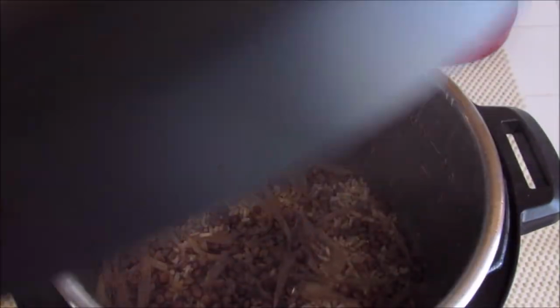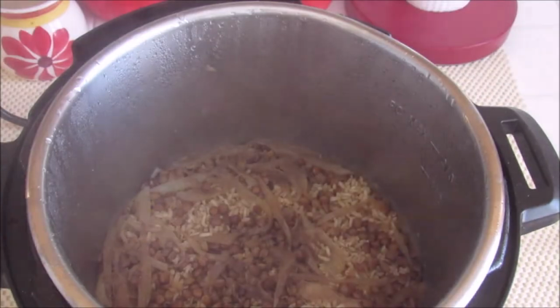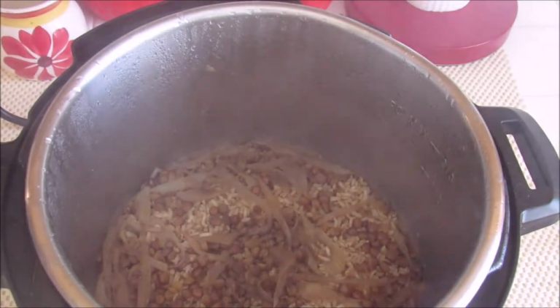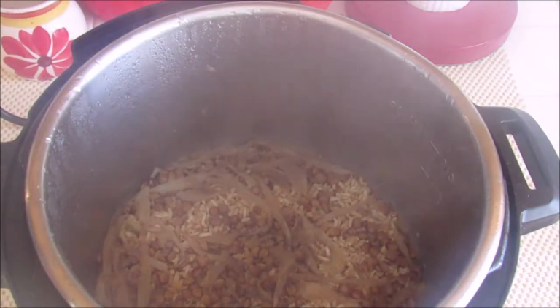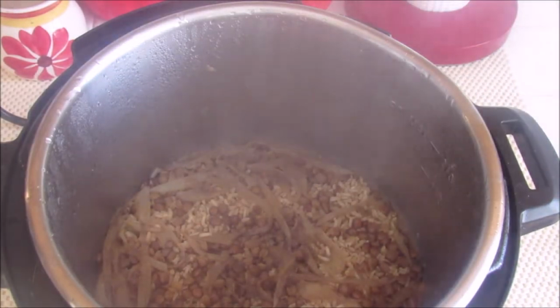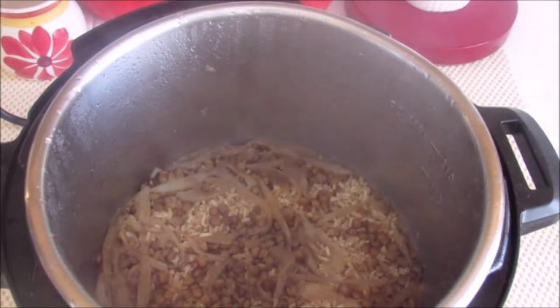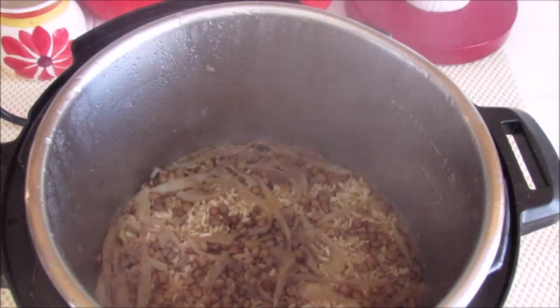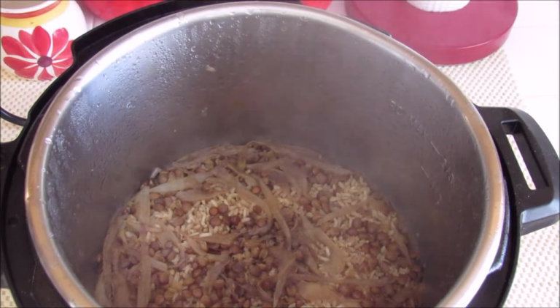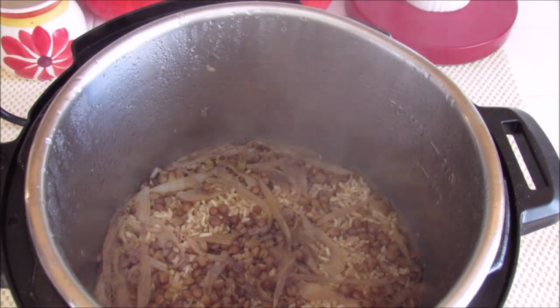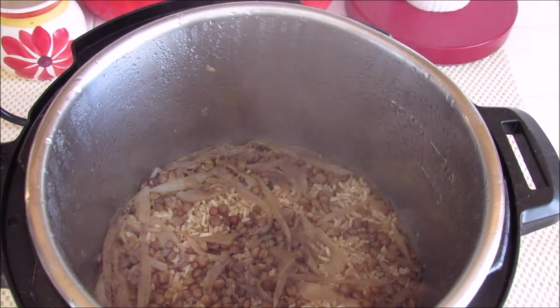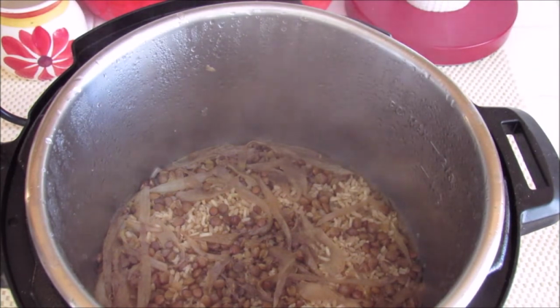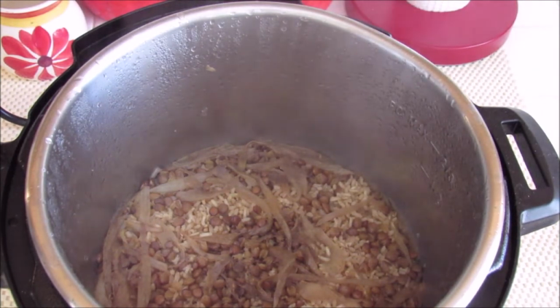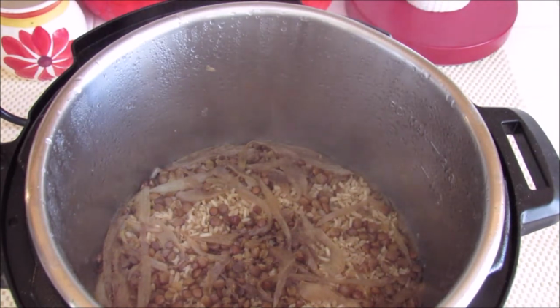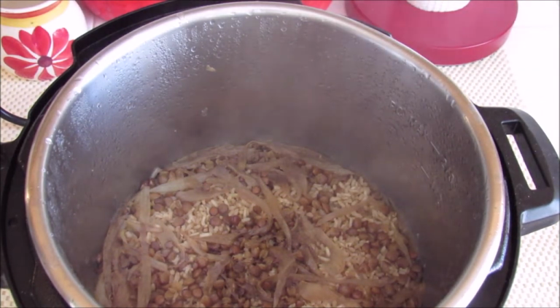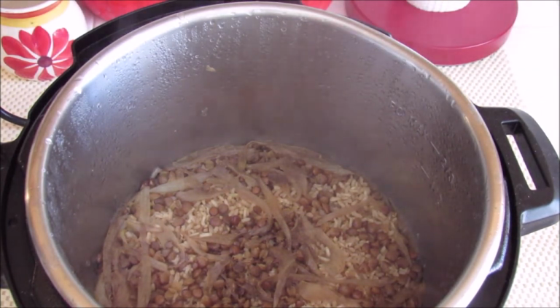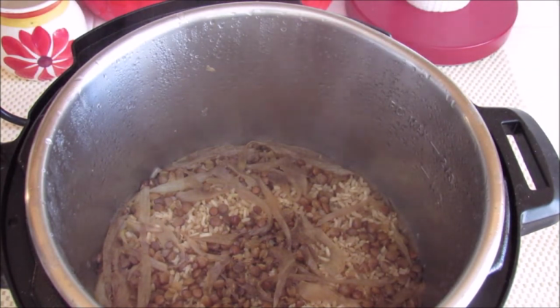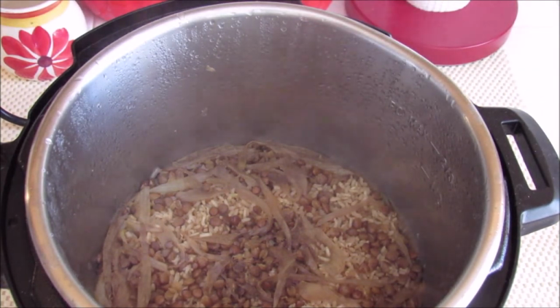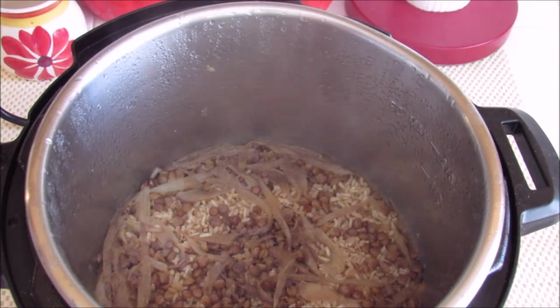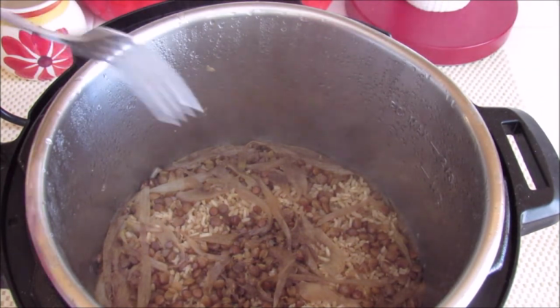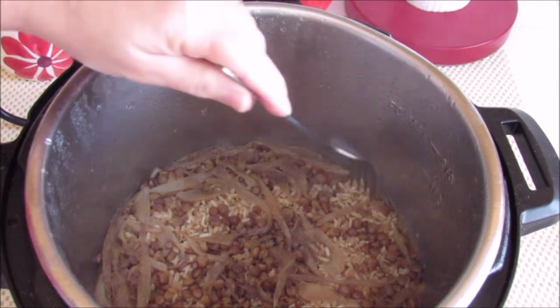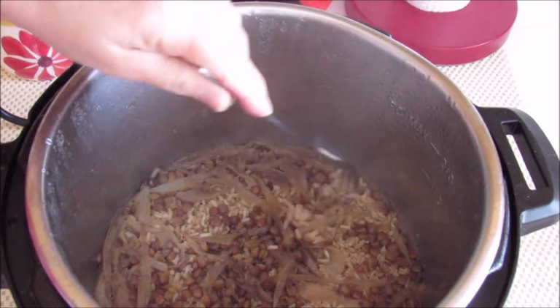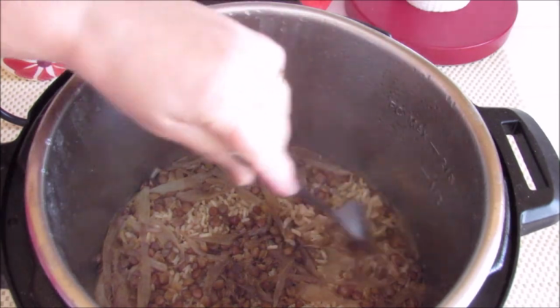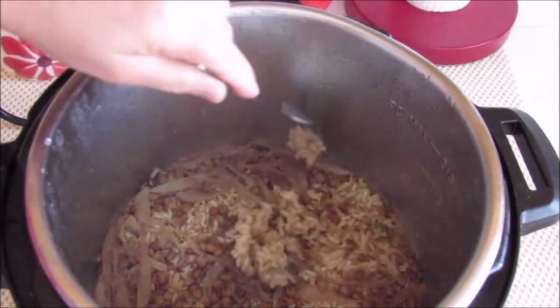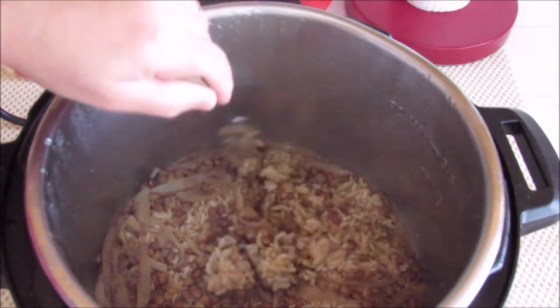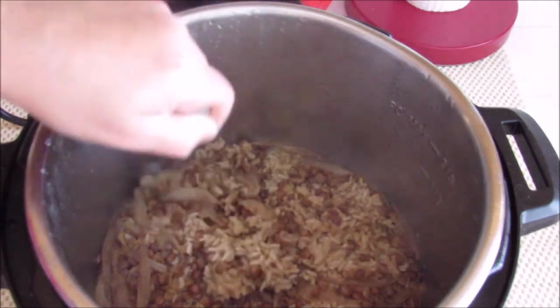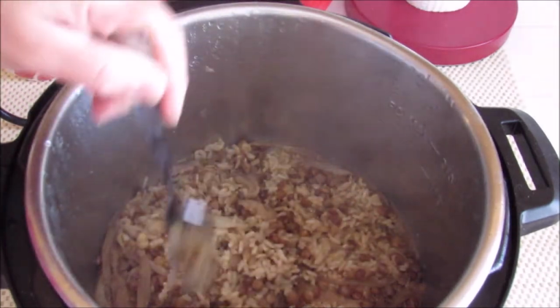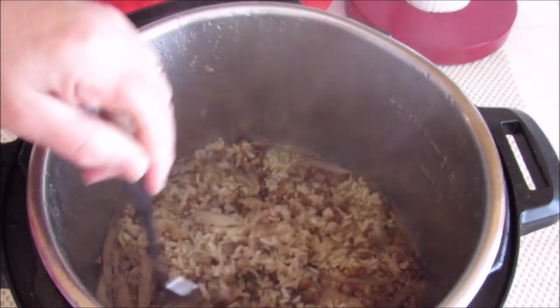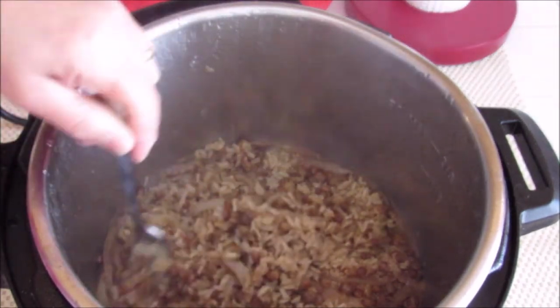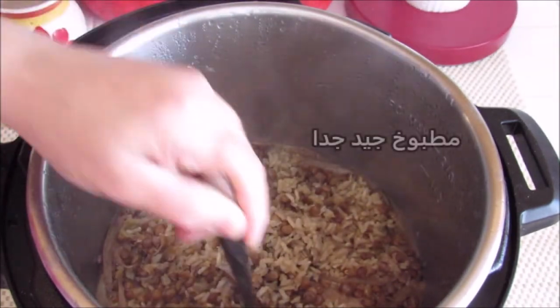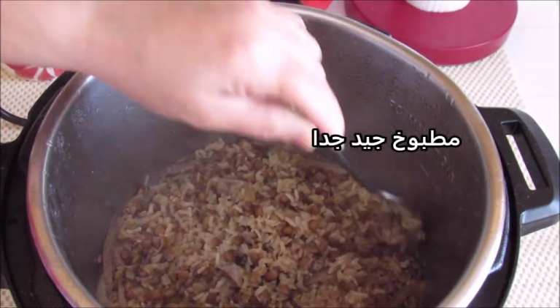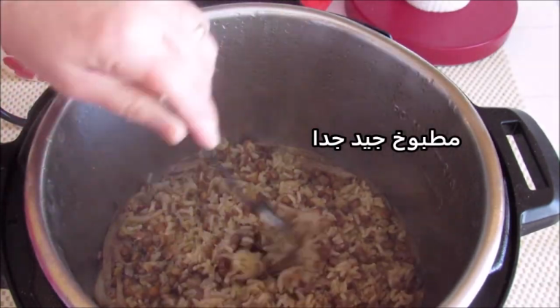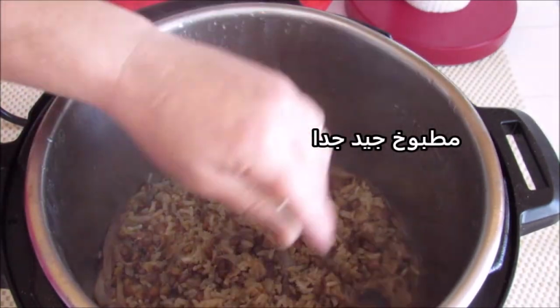When you start cooking, you can cook that and cook it in a little bit. You can cook it.